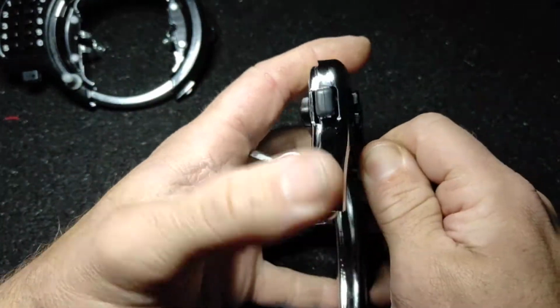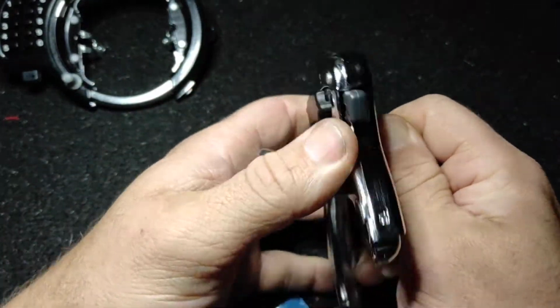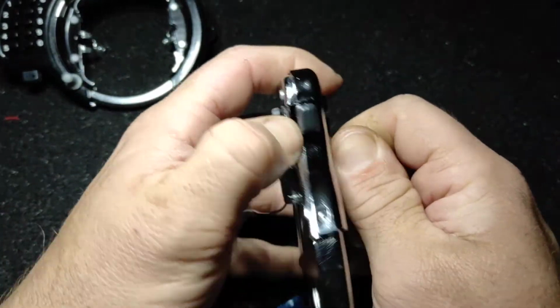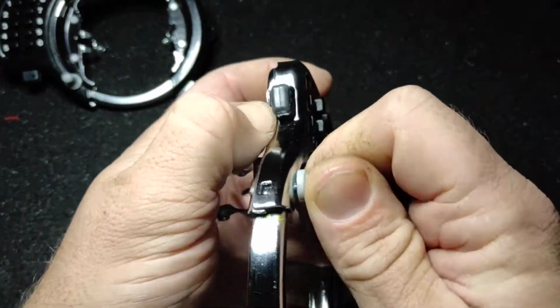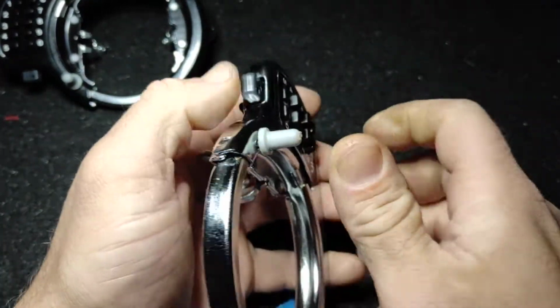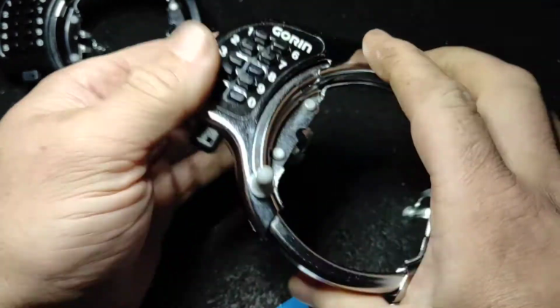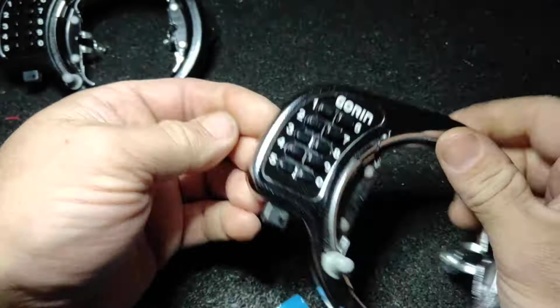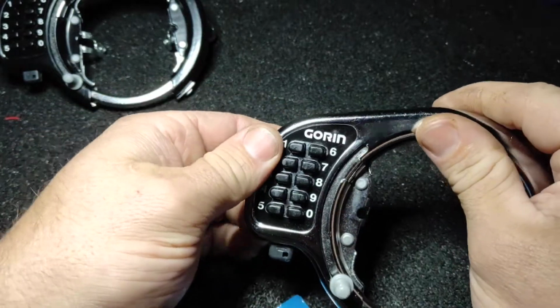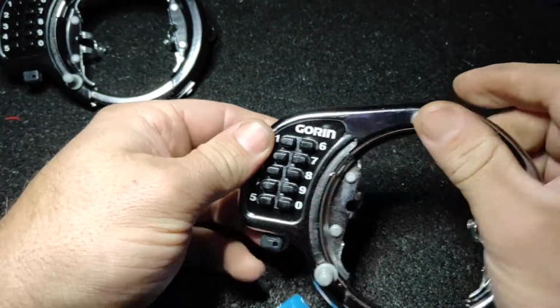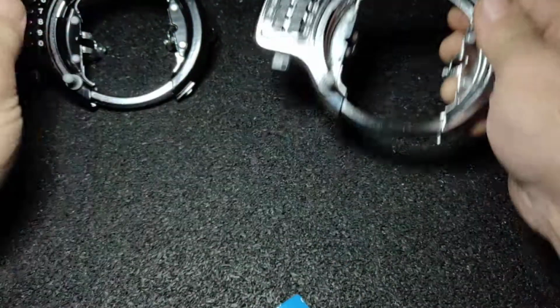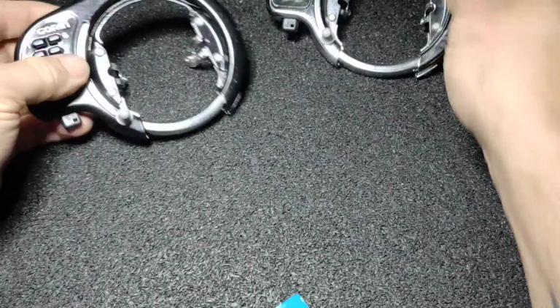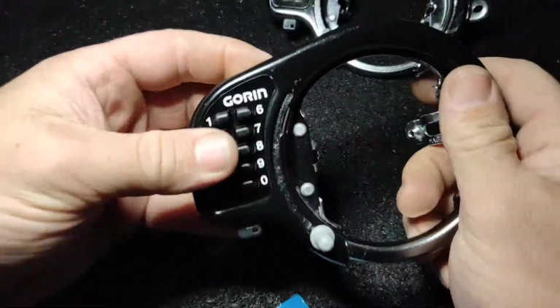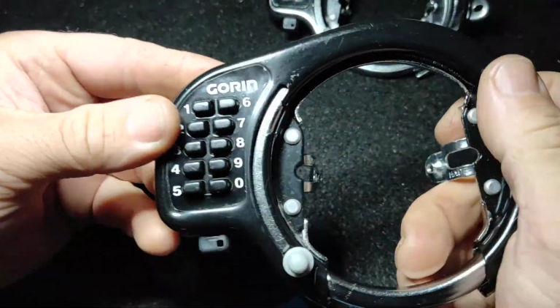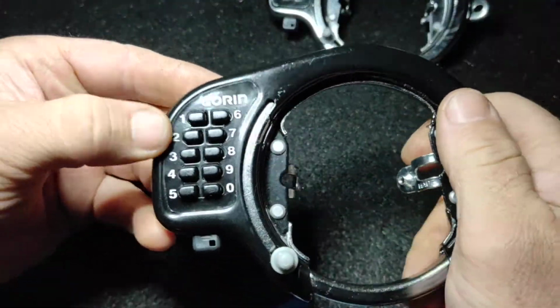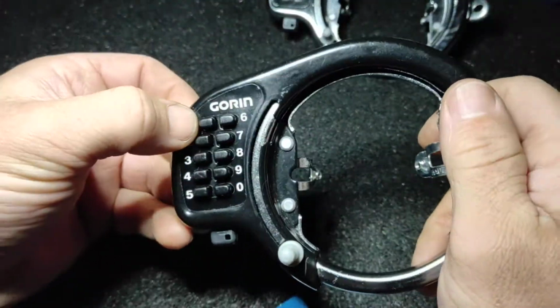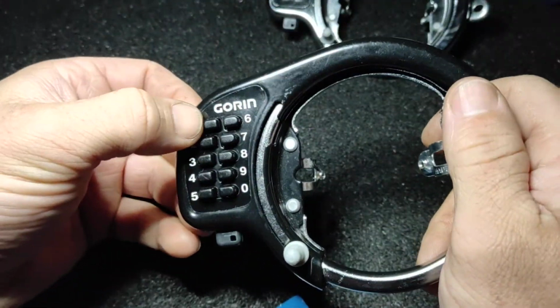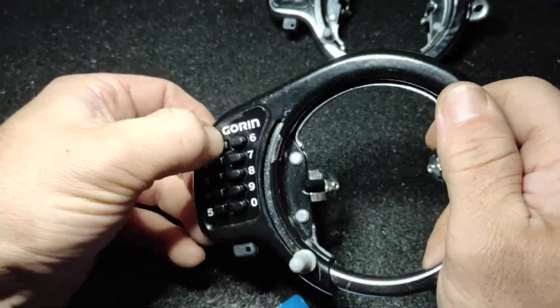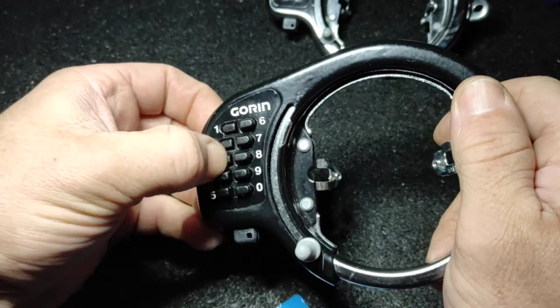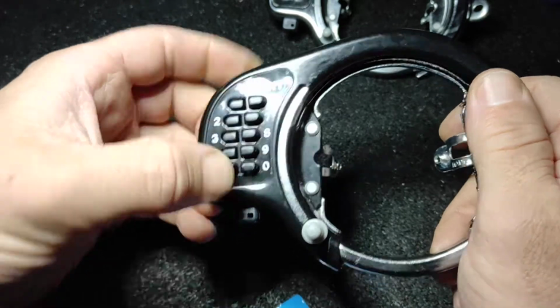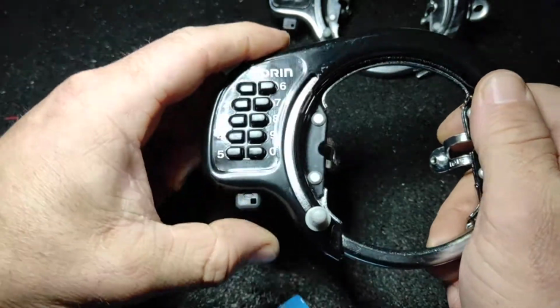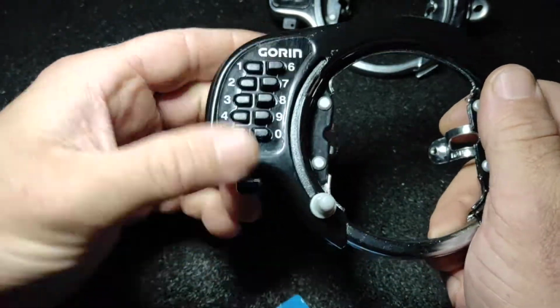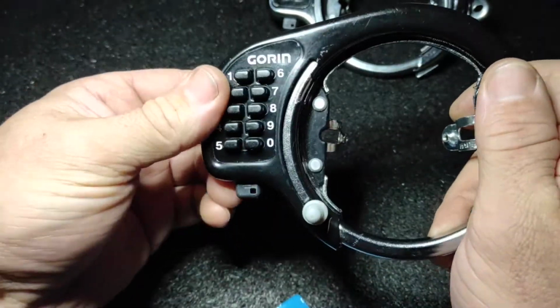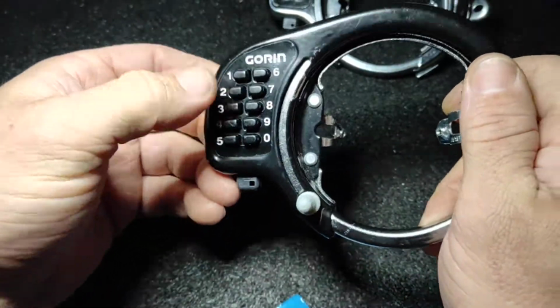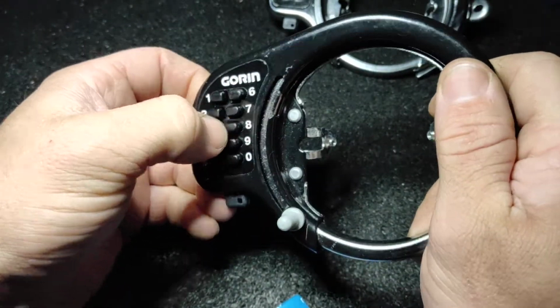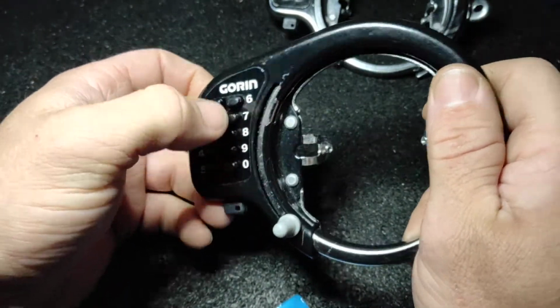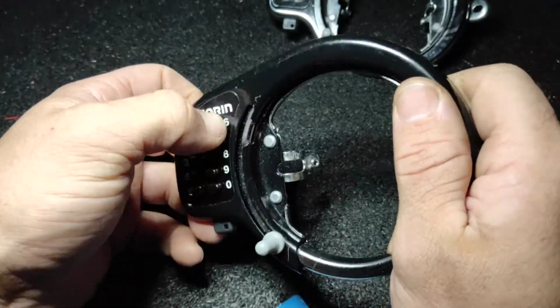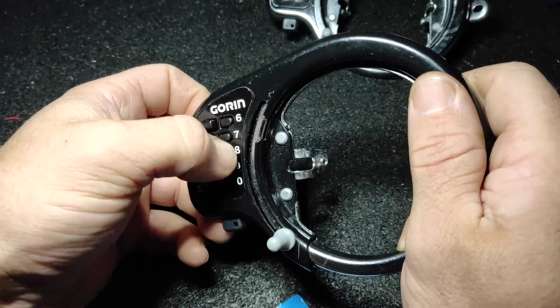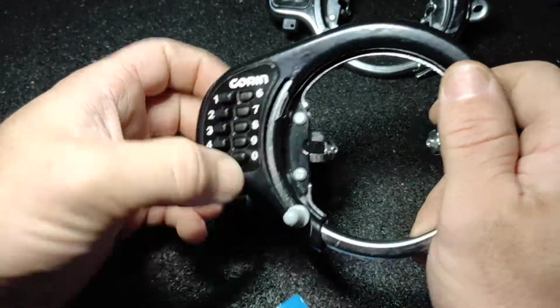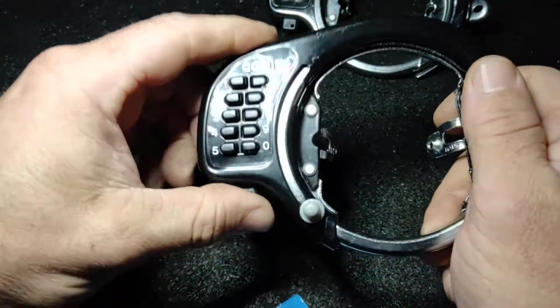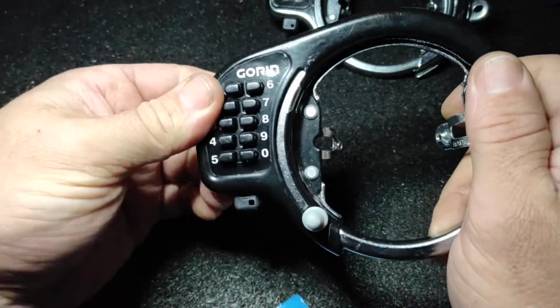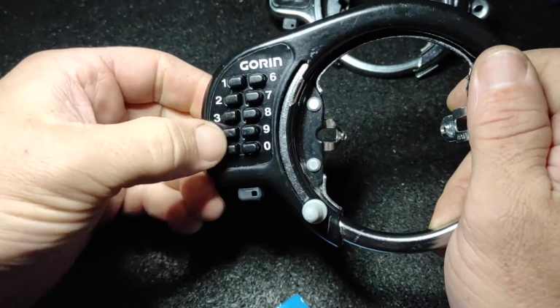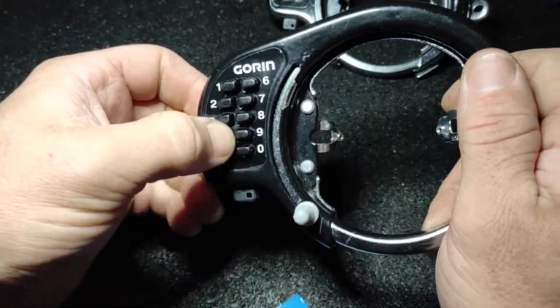So I started doing various combinations: 1, 2, 3, 4 — nothing; then 6, 7, 8, 9 — nothing; and then the opposite corners. That was going to take a long time.